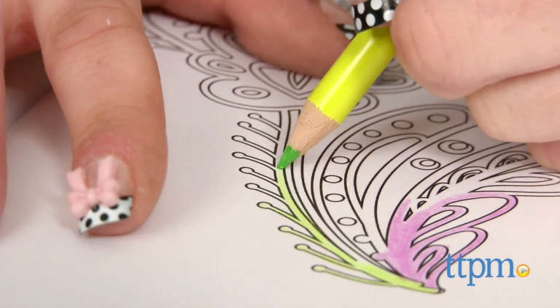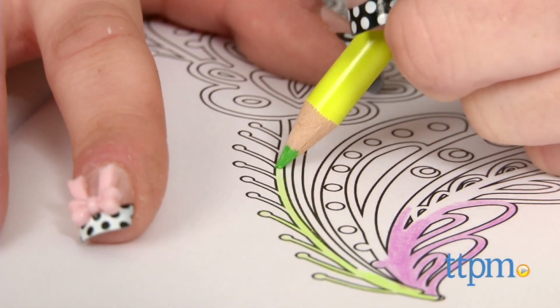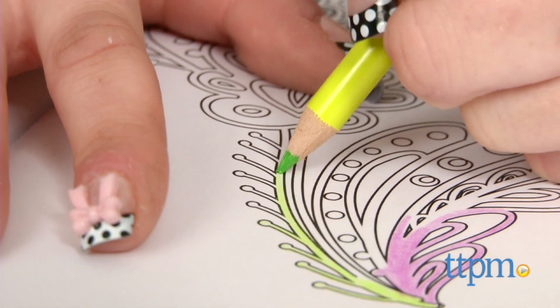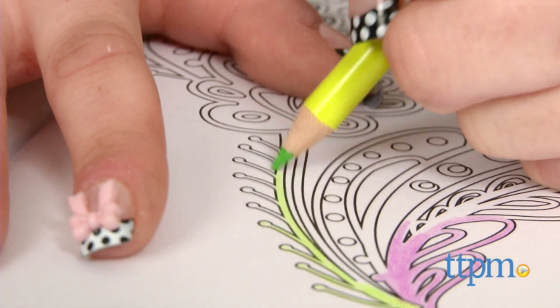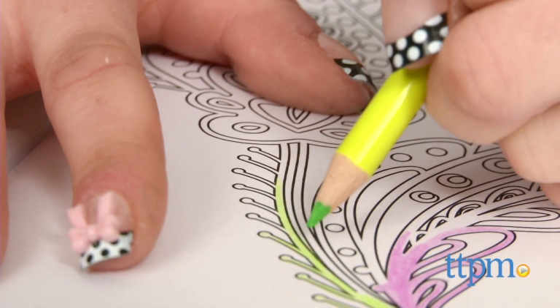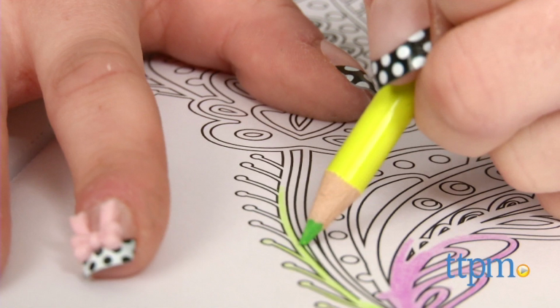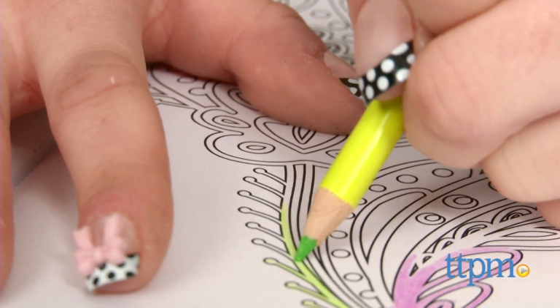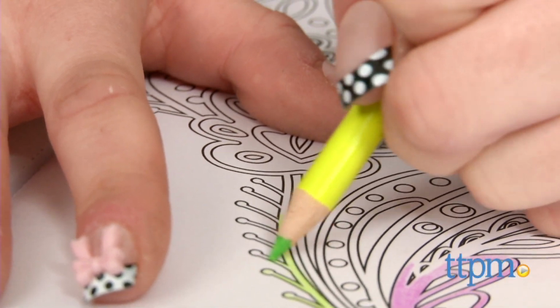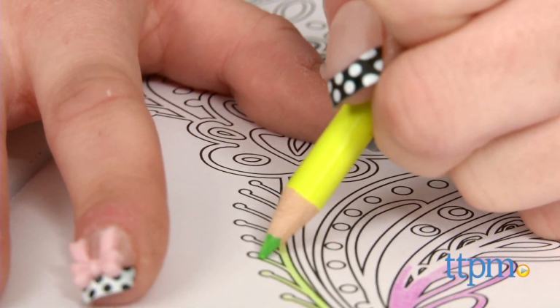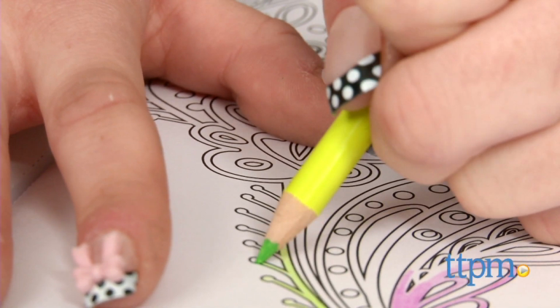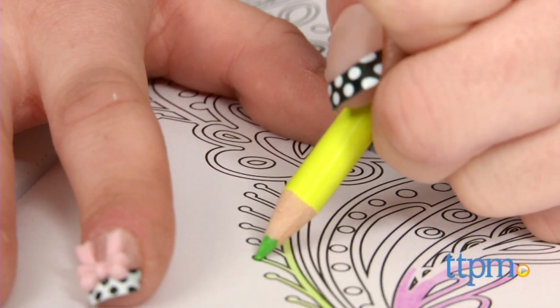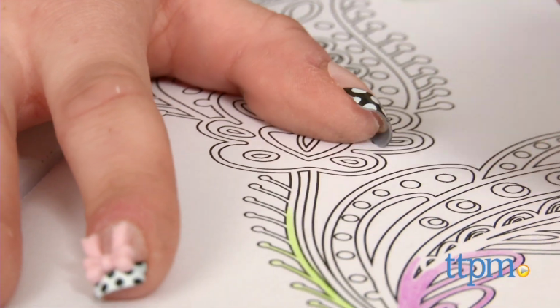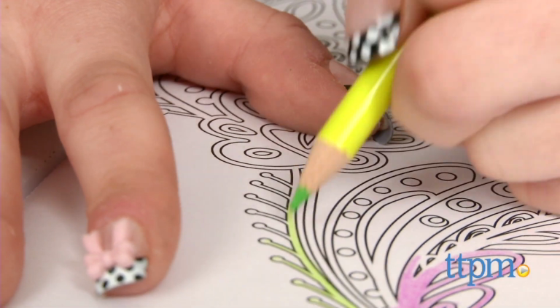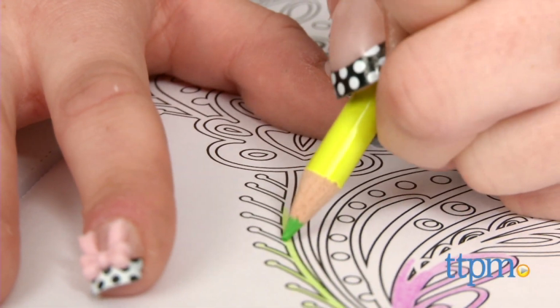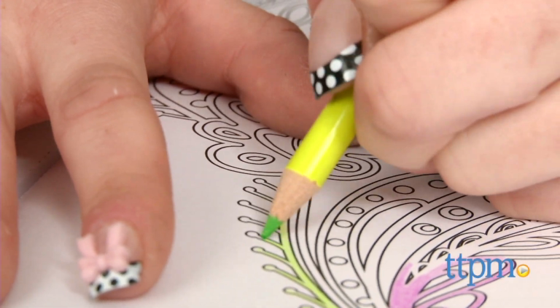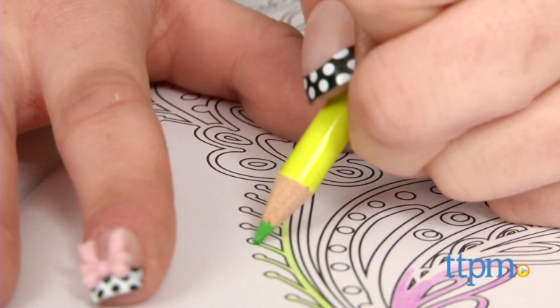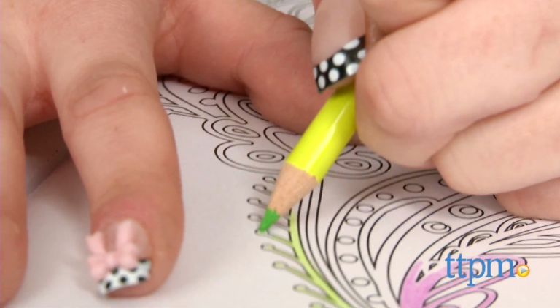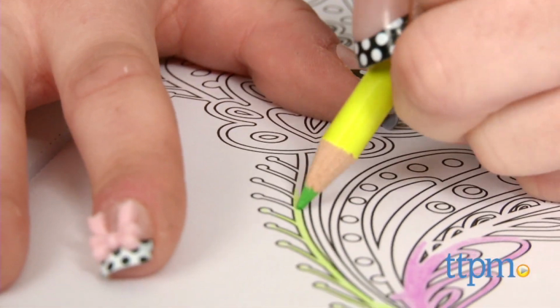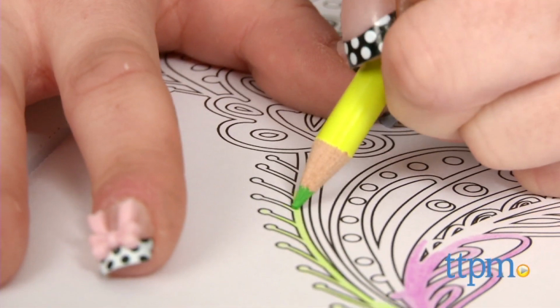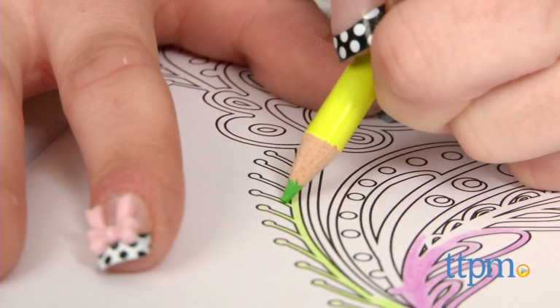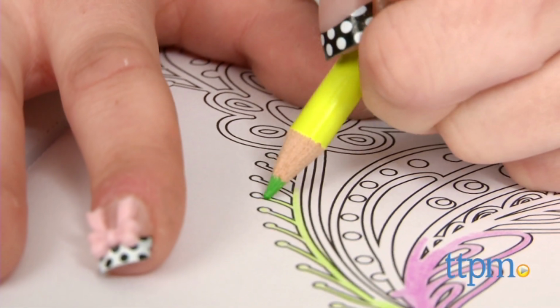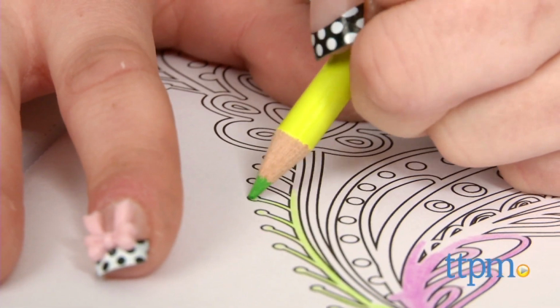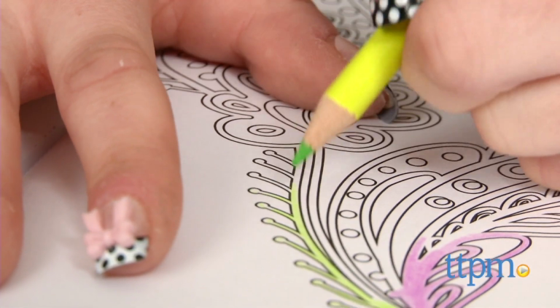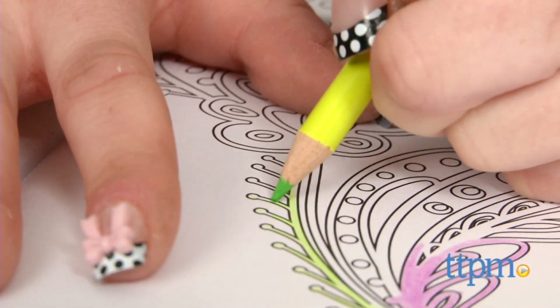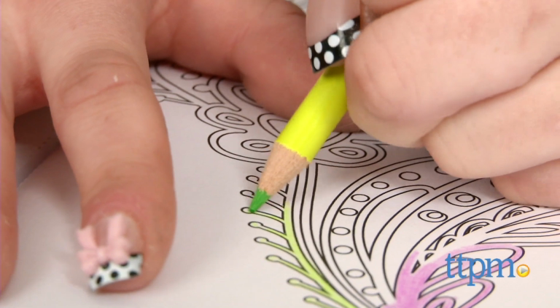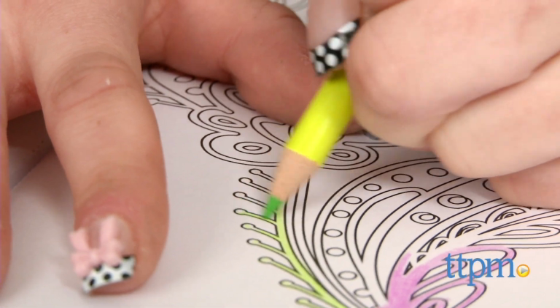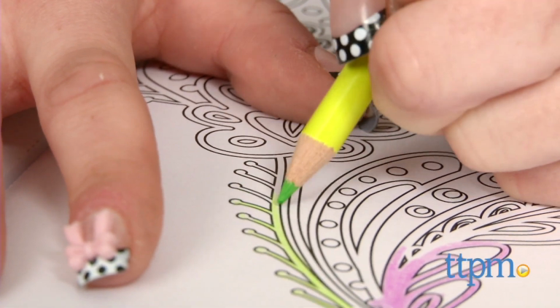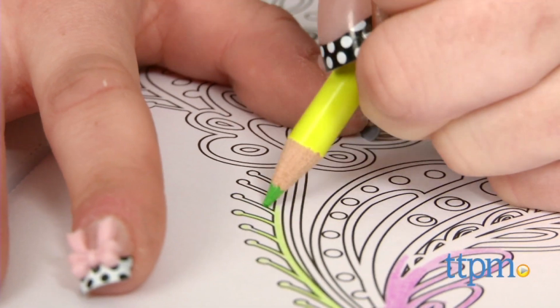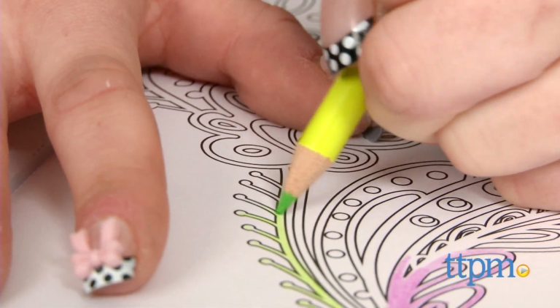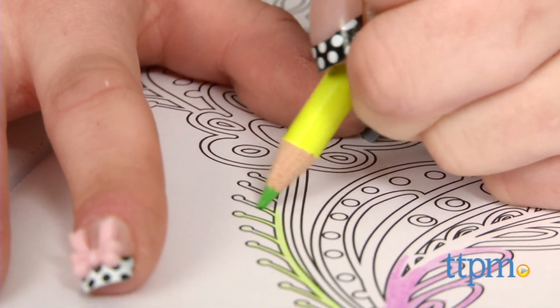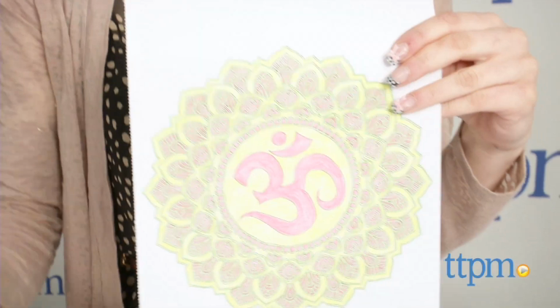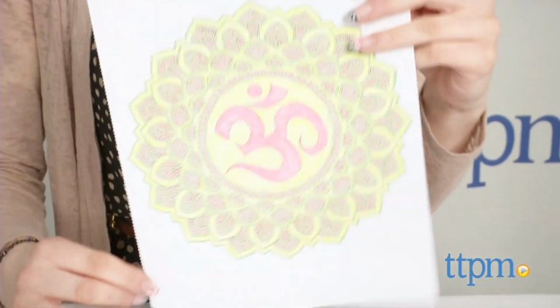Why color as an adult? It's a simple activity that's calming and reduces stress. Plus, you don't have to be an artist to create beautiful works of art with these coloring books.